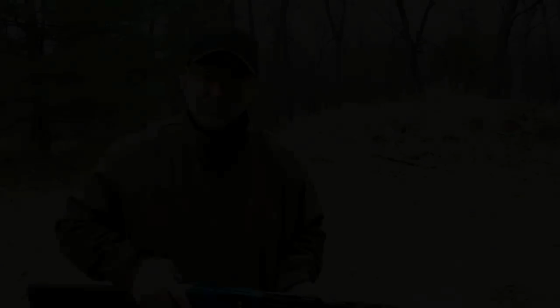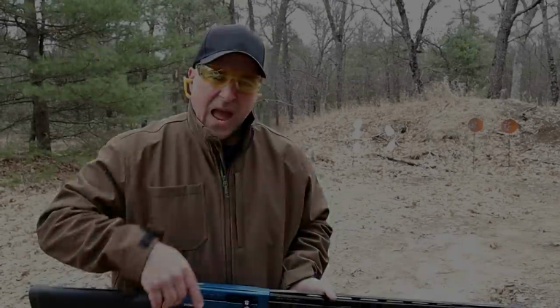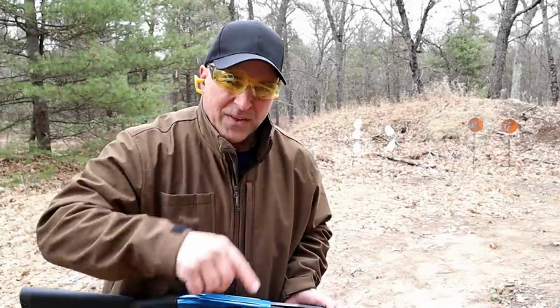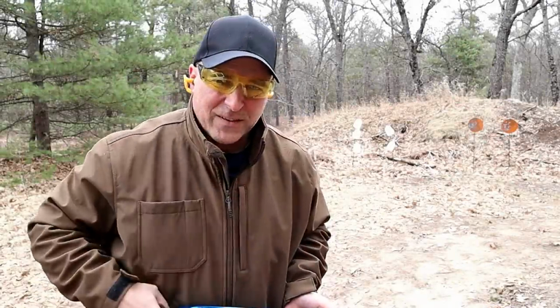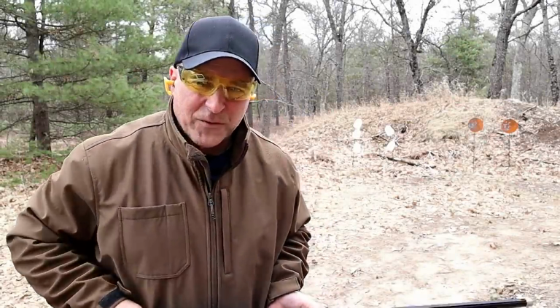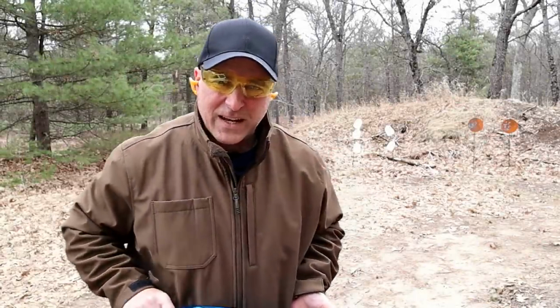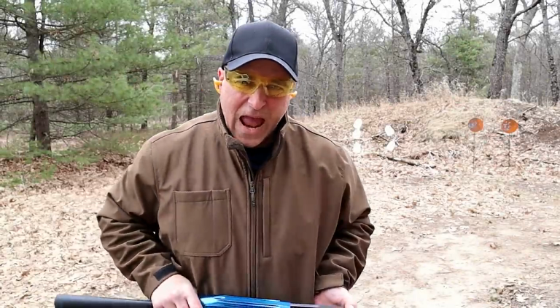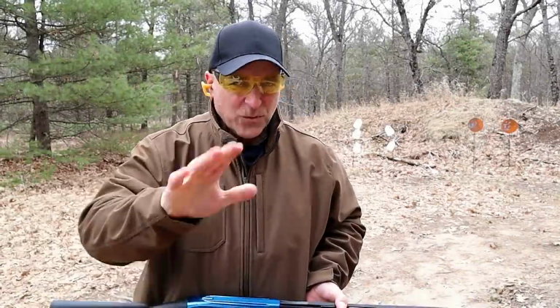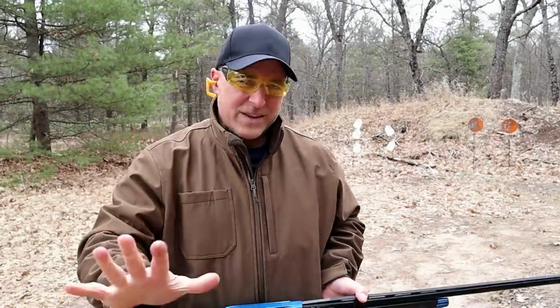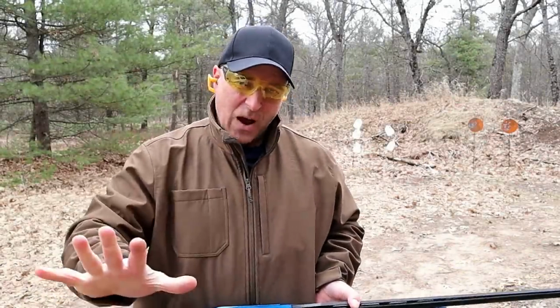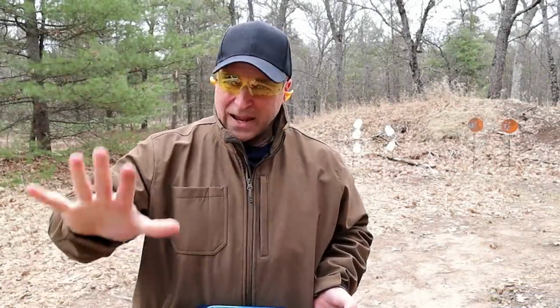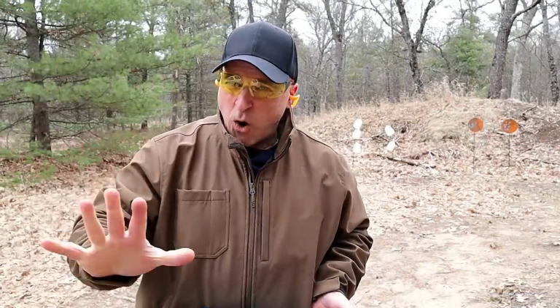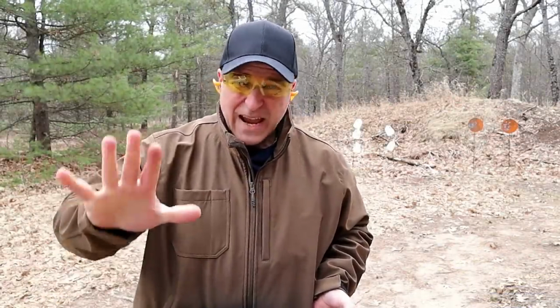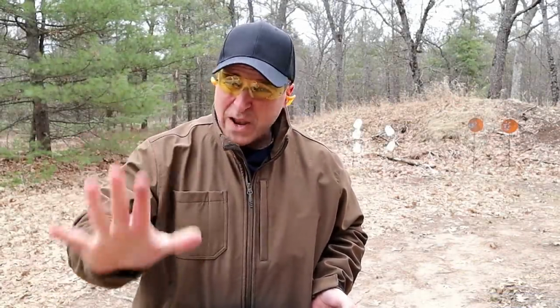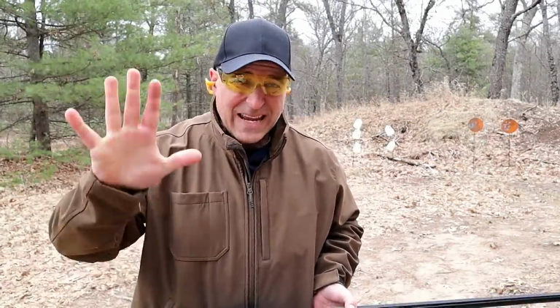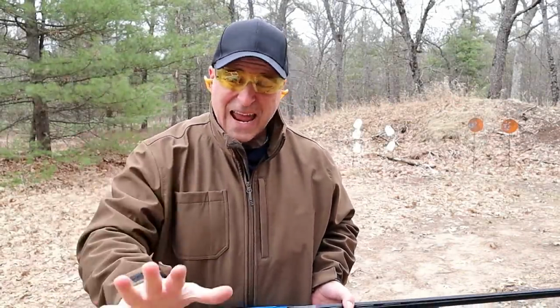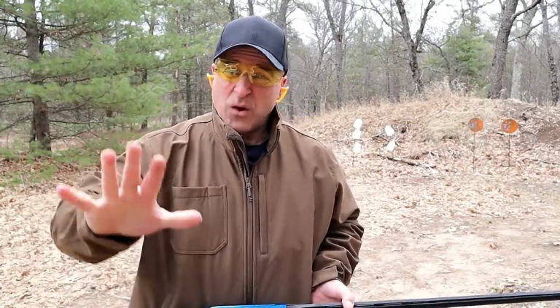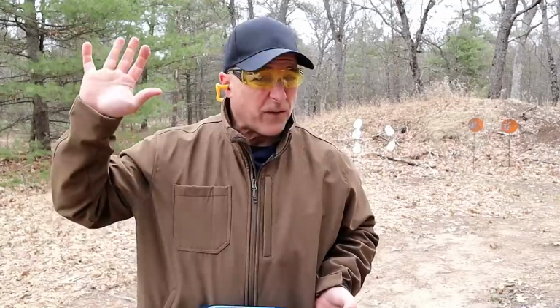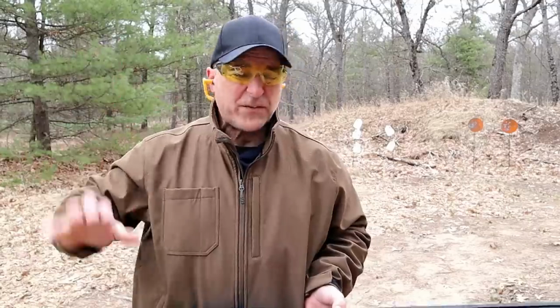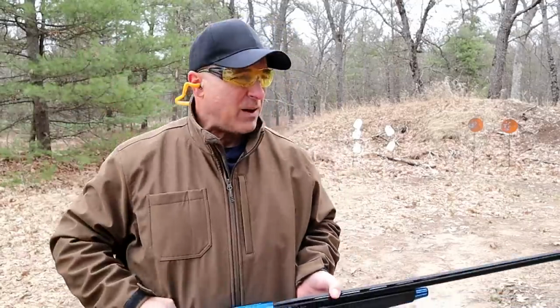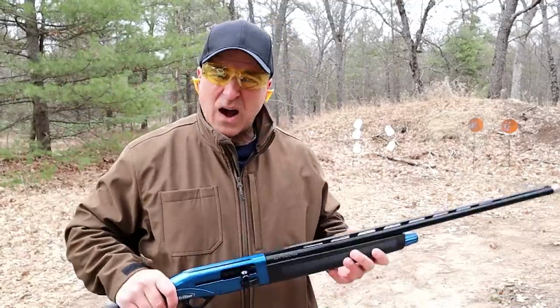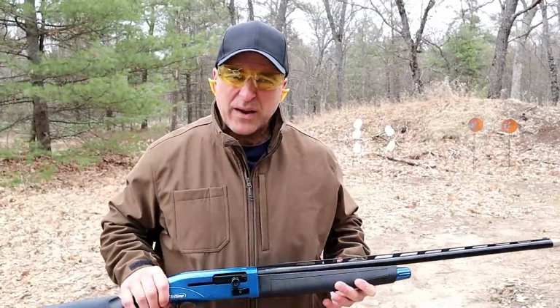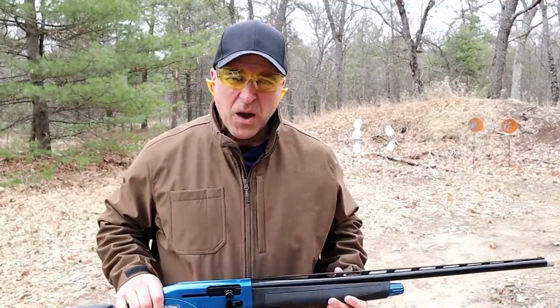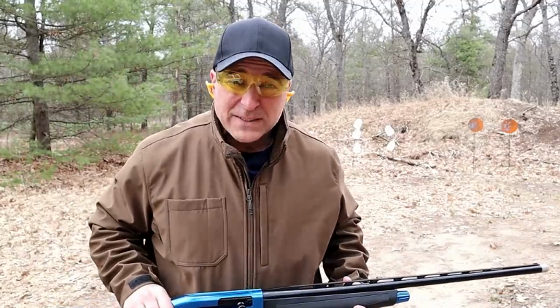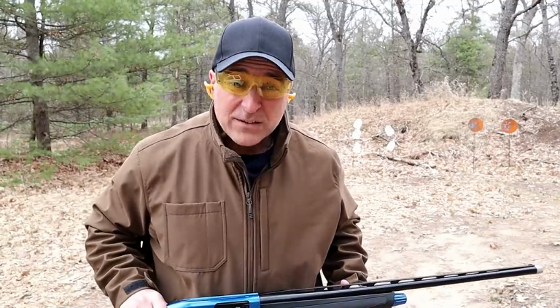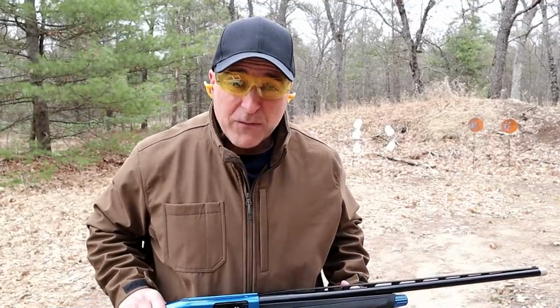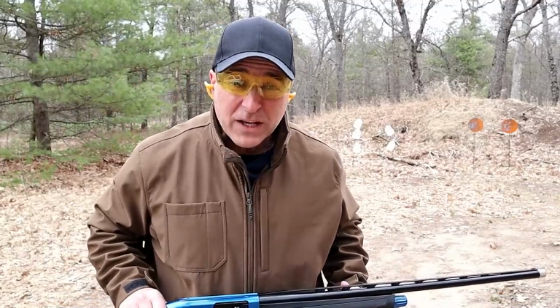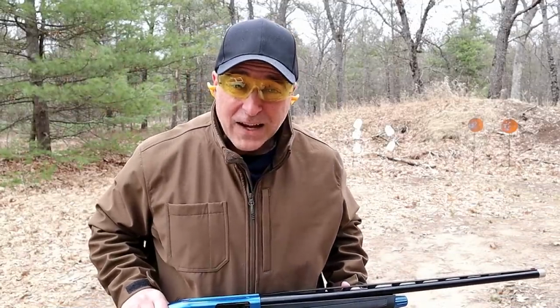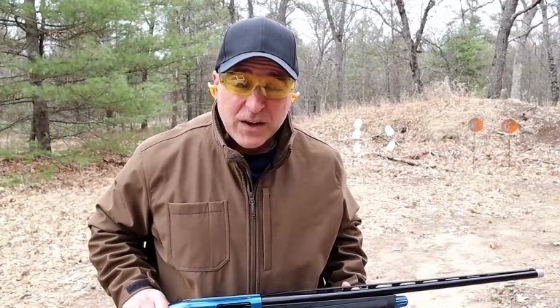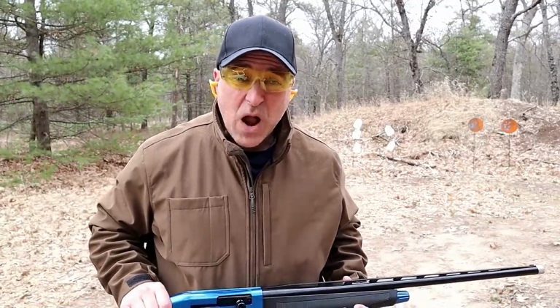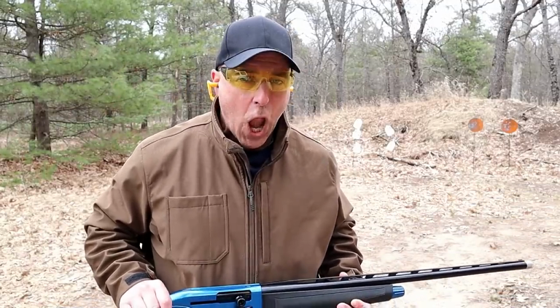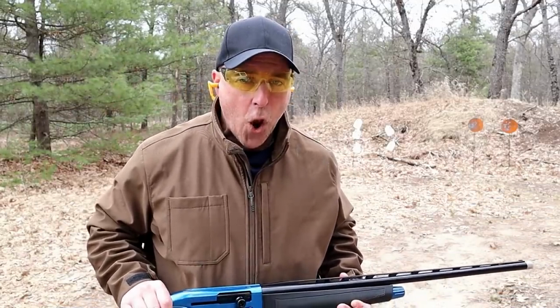Hey there friends, thanks for checking in at the range on a cold and windy day. Winds are 50 miles an hour right here, but is that gonna stop me from making a shotgun video? No.